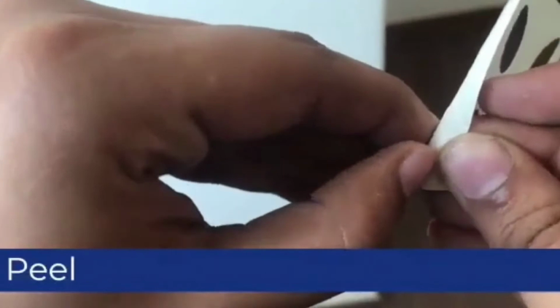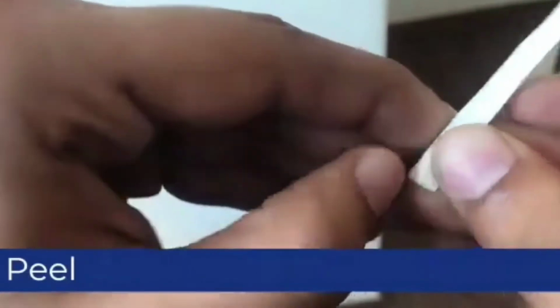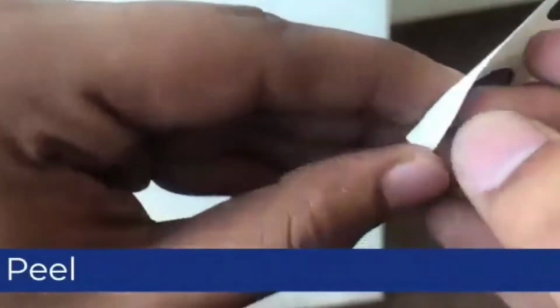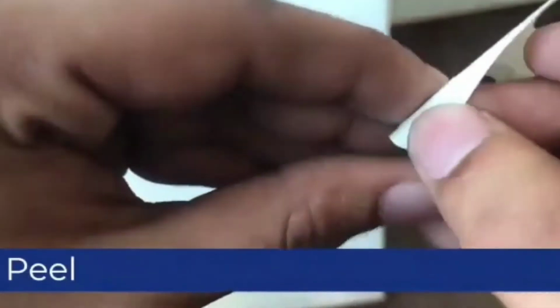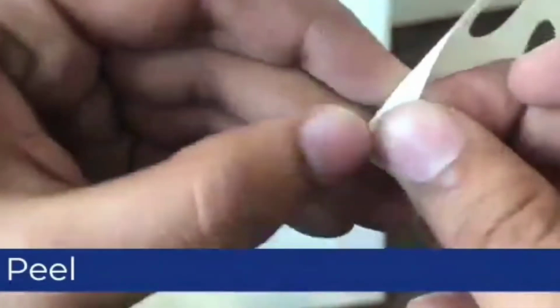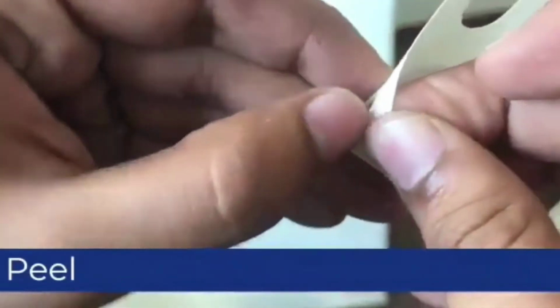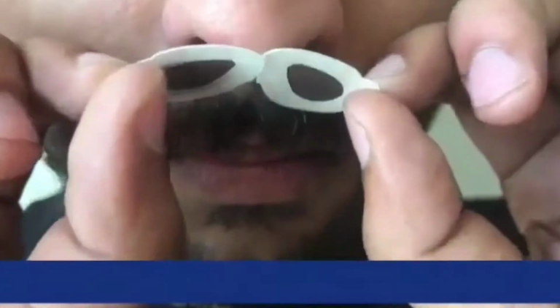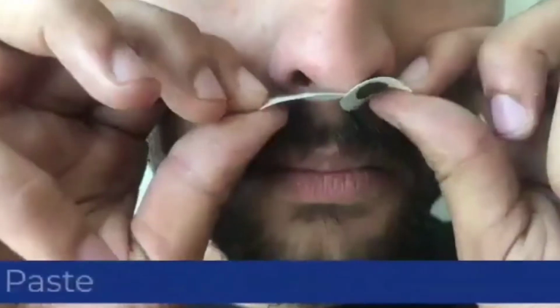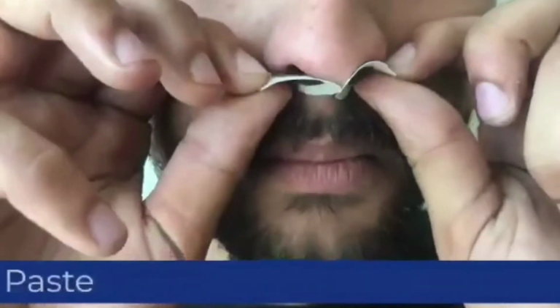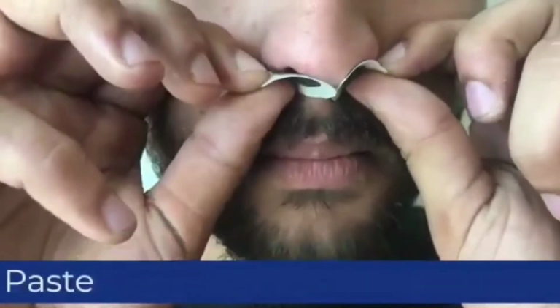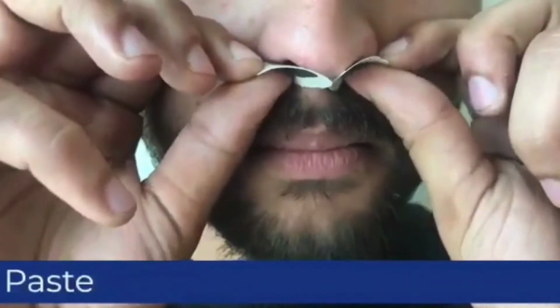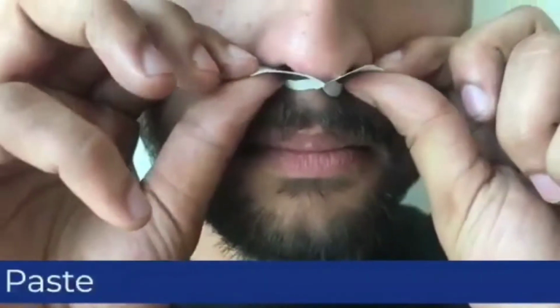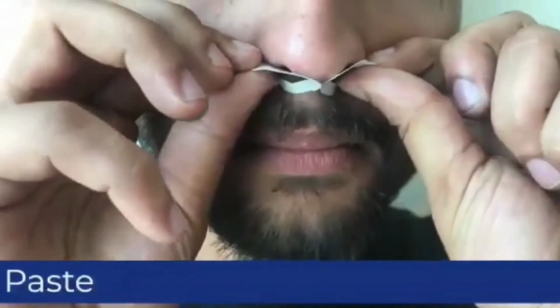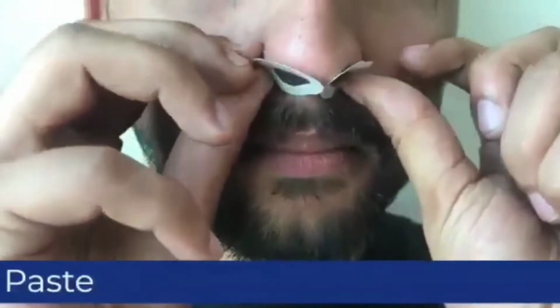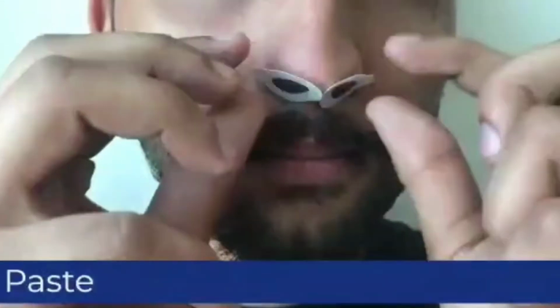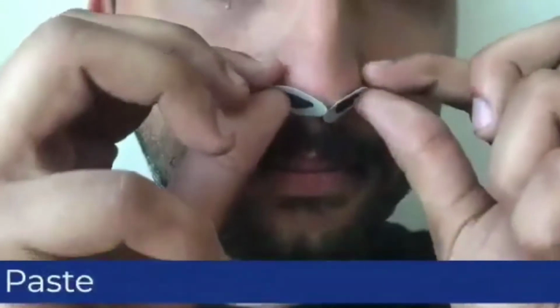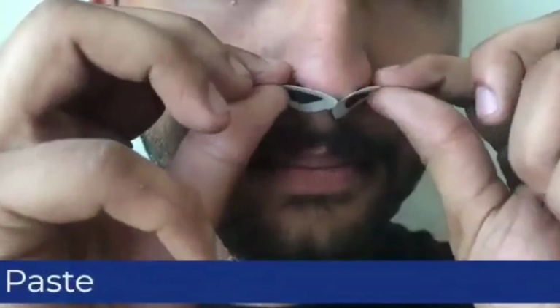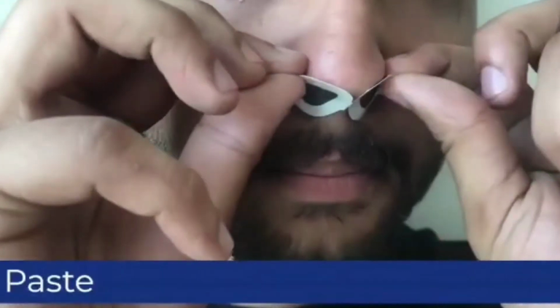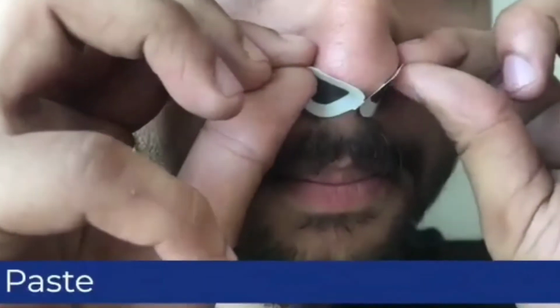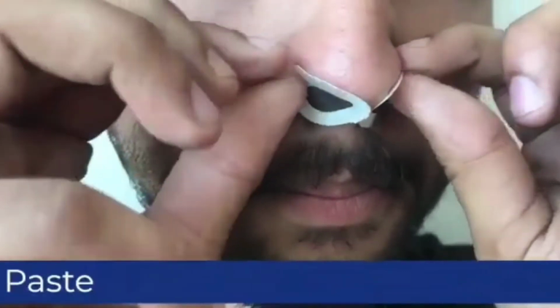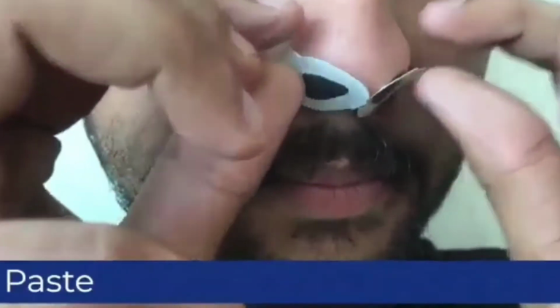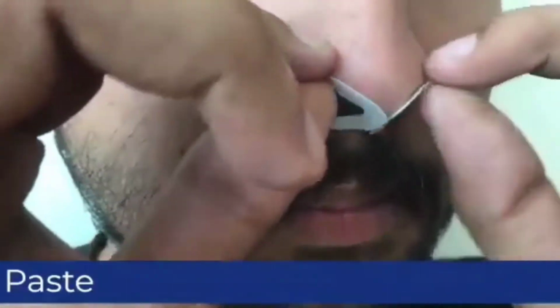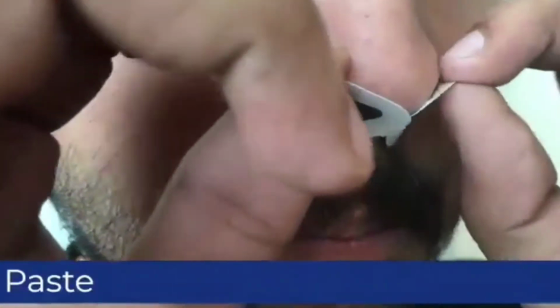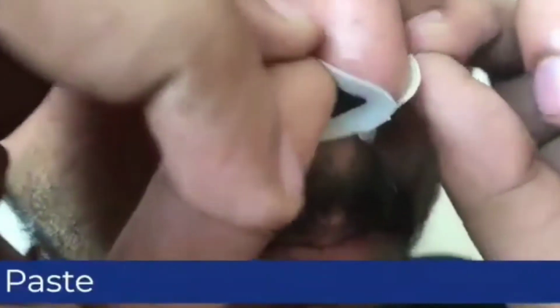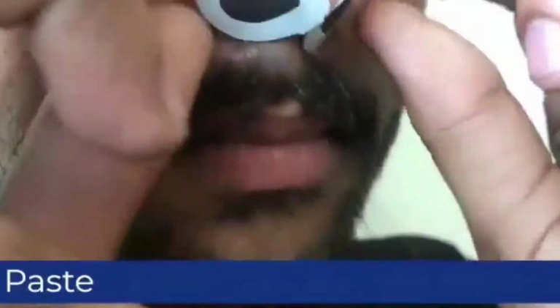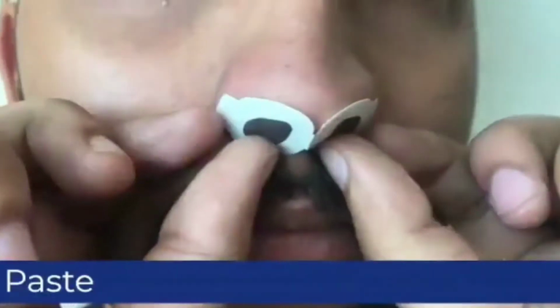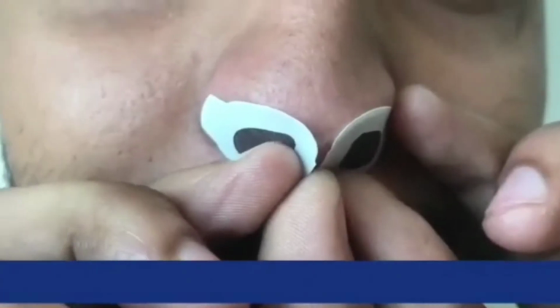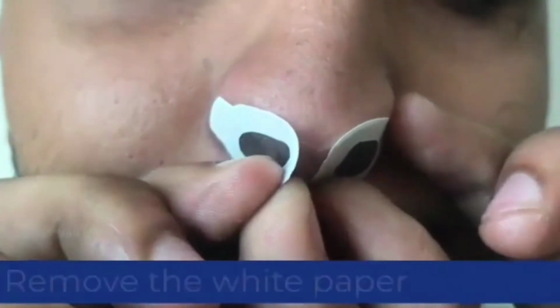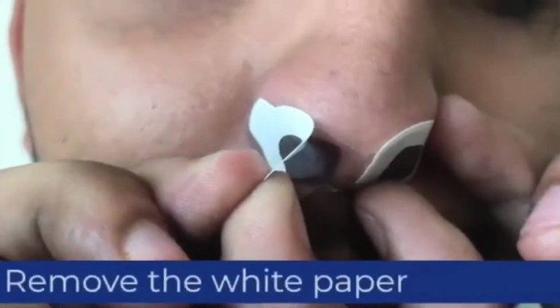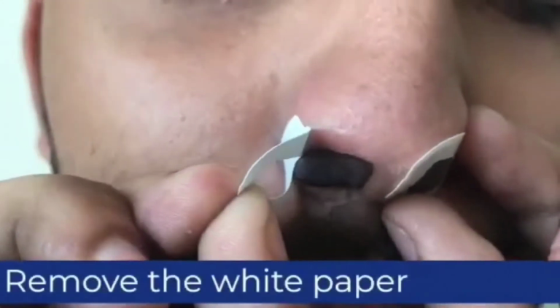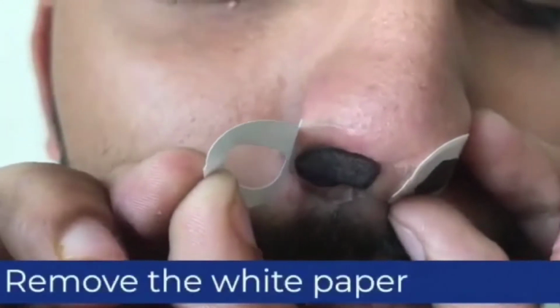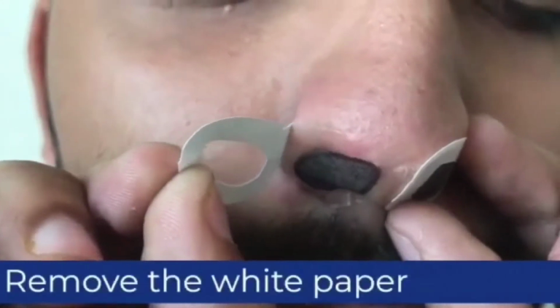We can use these pieces as a label or as a tonic sticker. We can also use them on nails. We can remove the white paper backing.